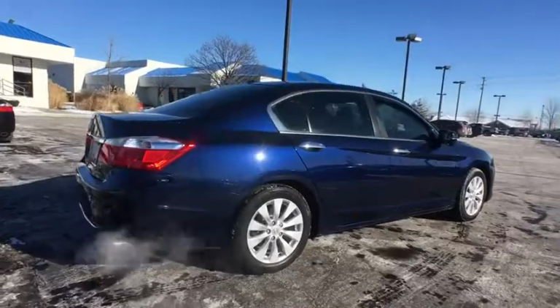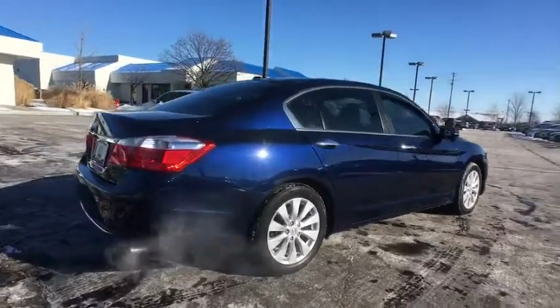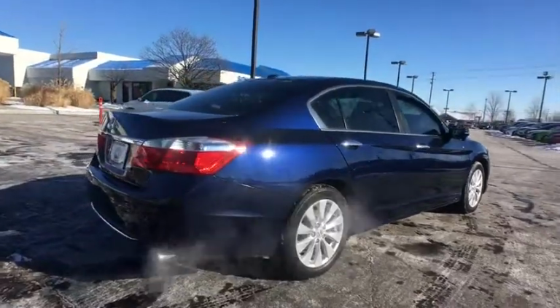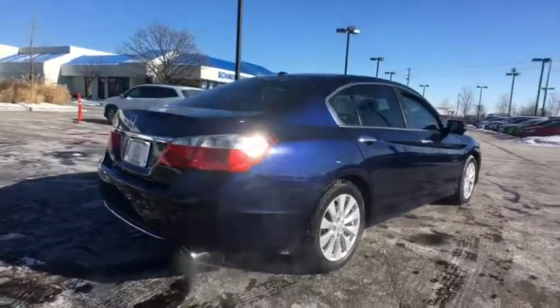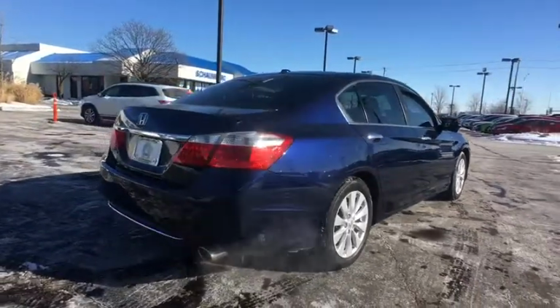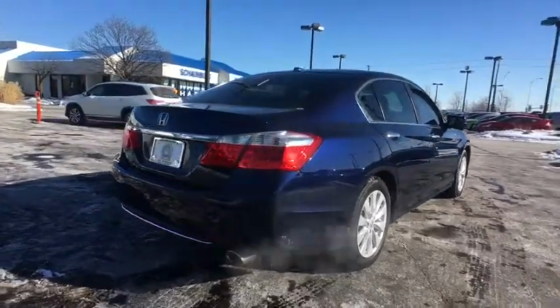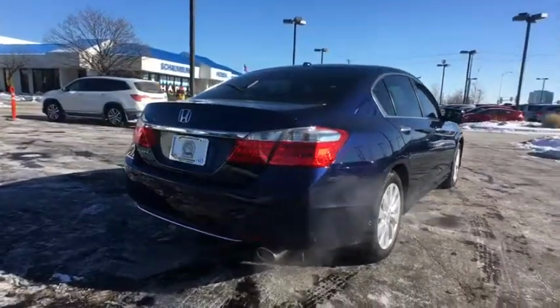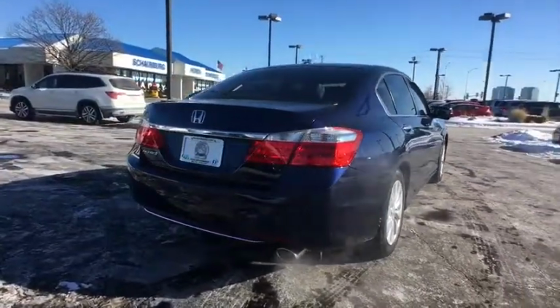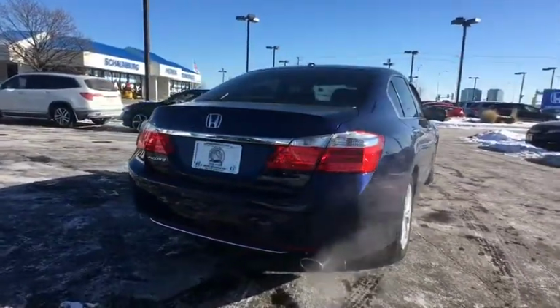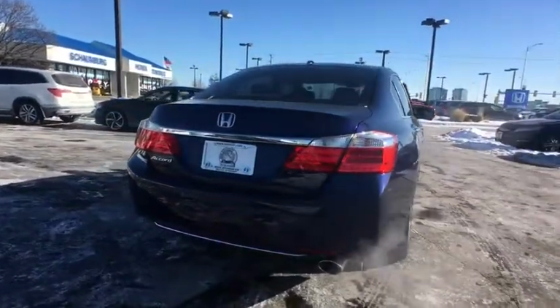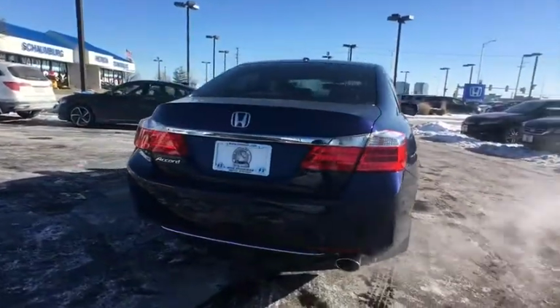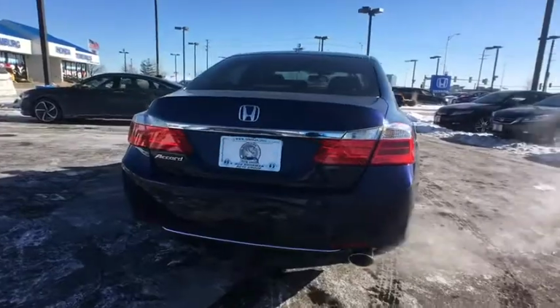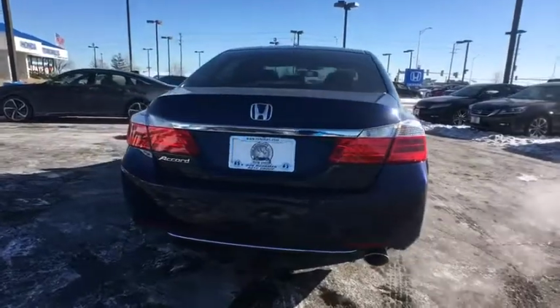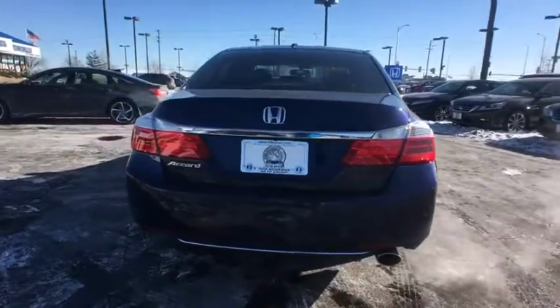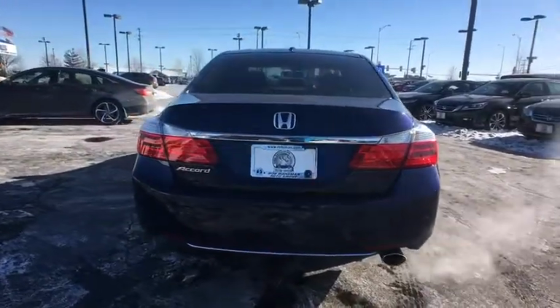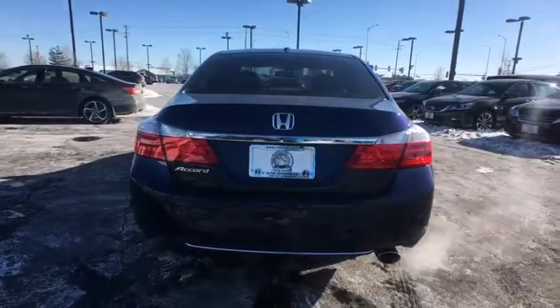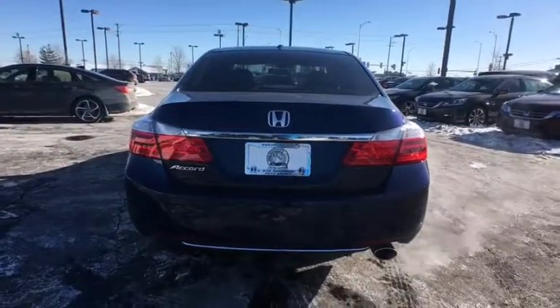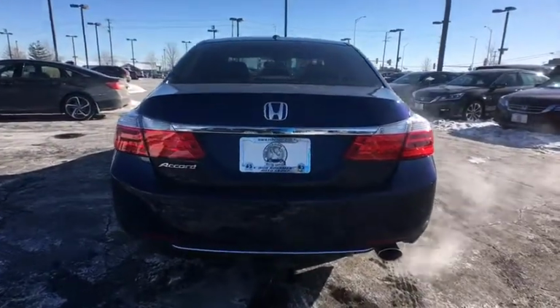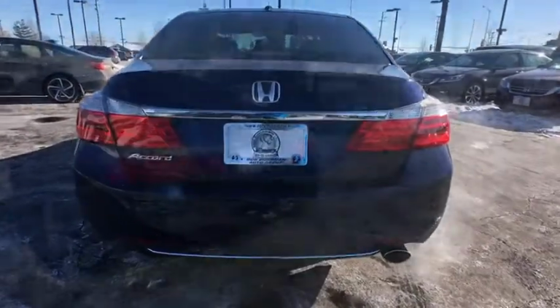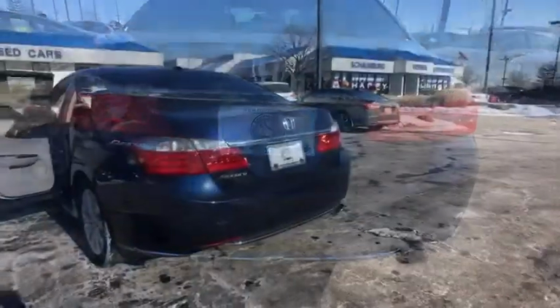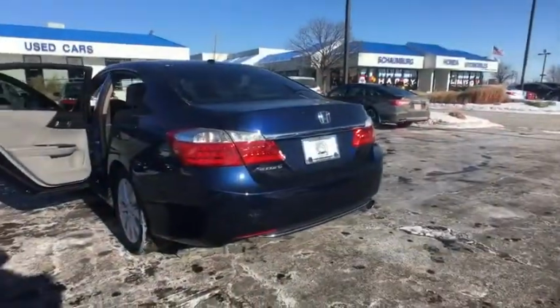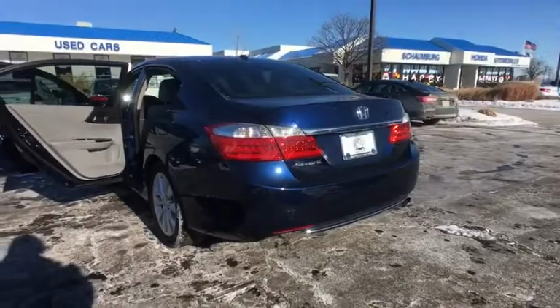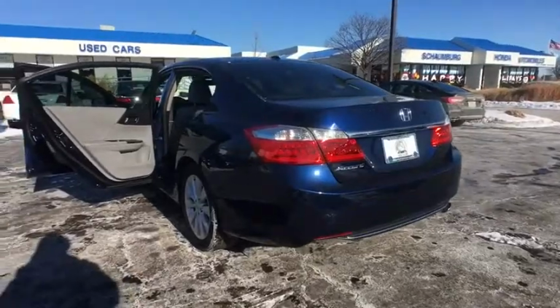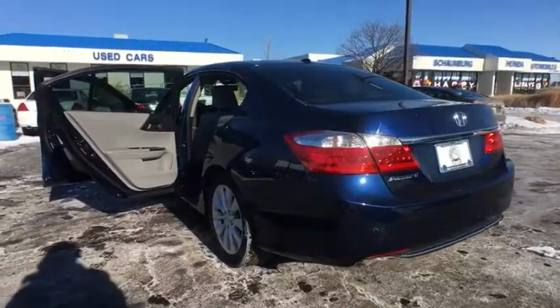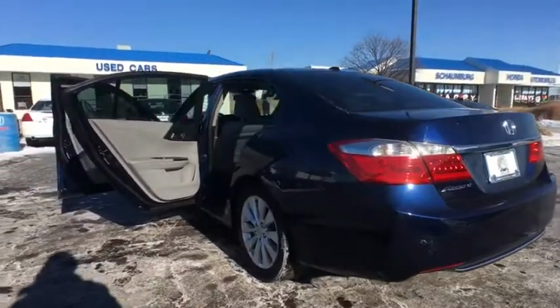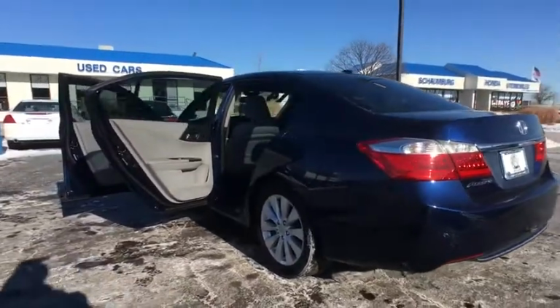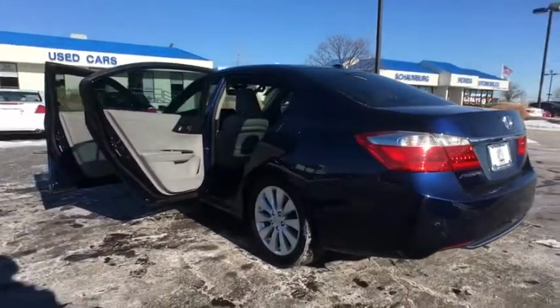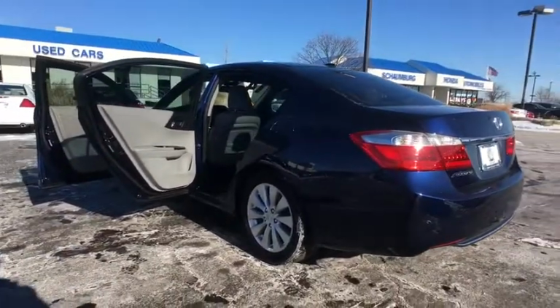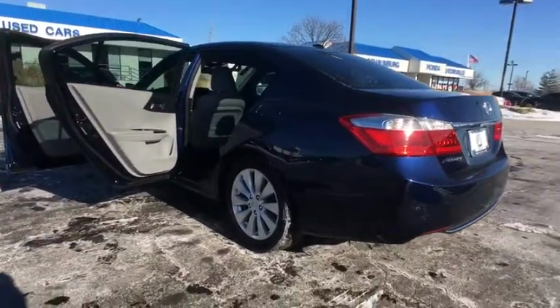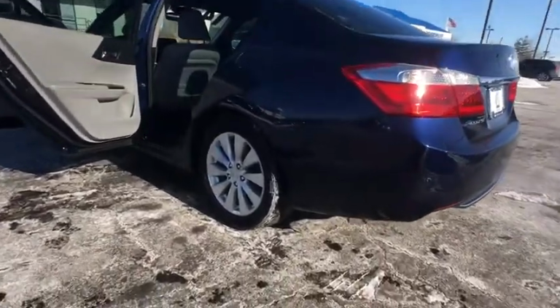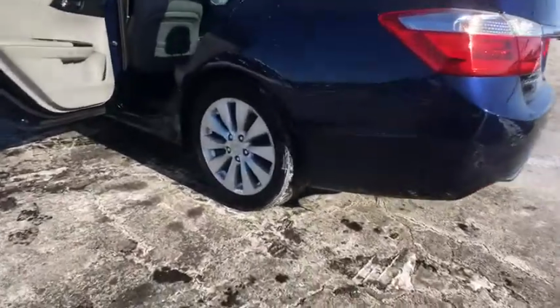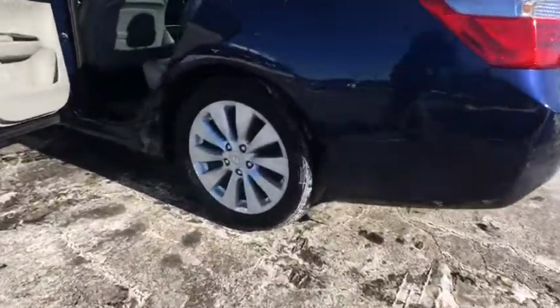Traction control. Power passenger seat. Leather-wrapped steering wheel. Dual airbags. Power steering. Alloy wheels. Four-wheel disc brakes. Fog lights. Power windows. Security system. CD player. Rear window defroster.